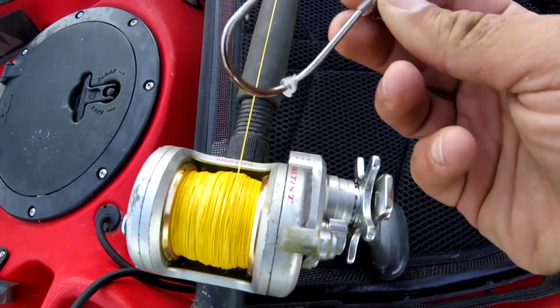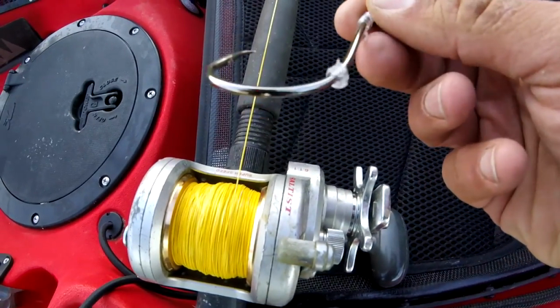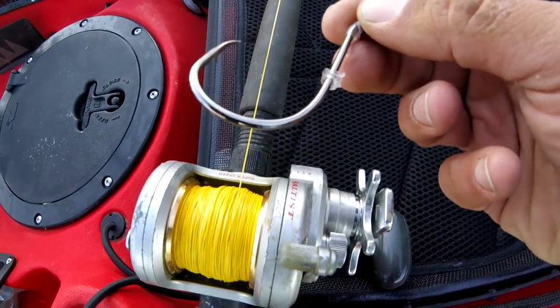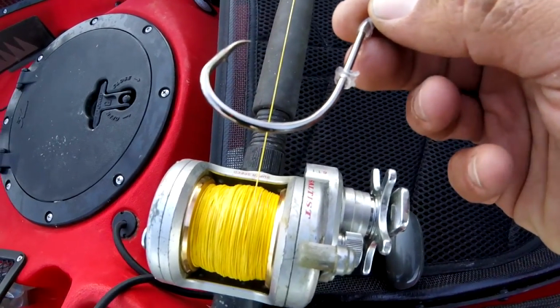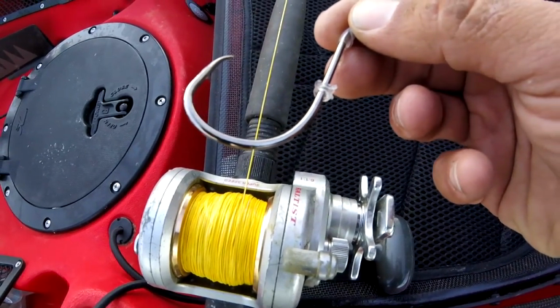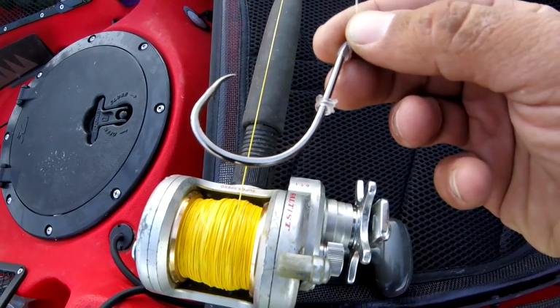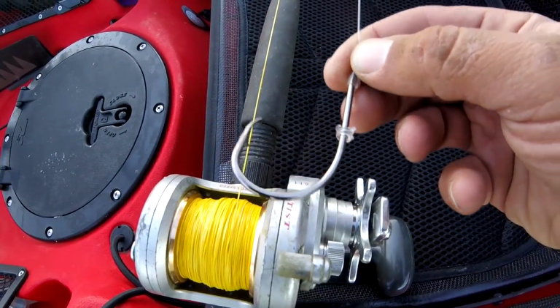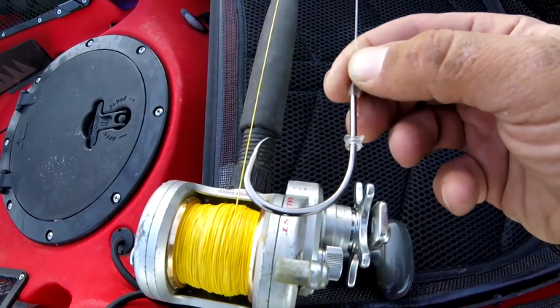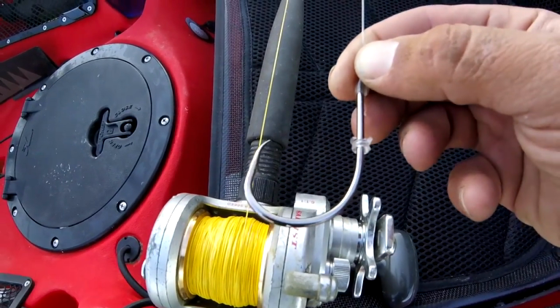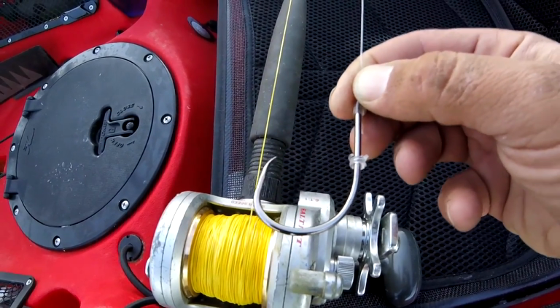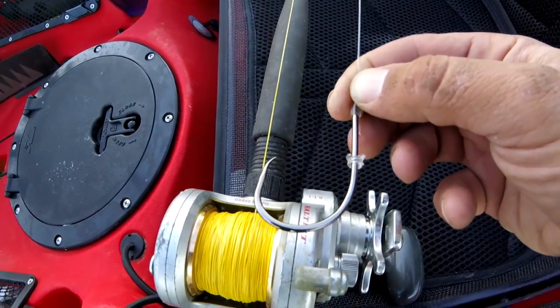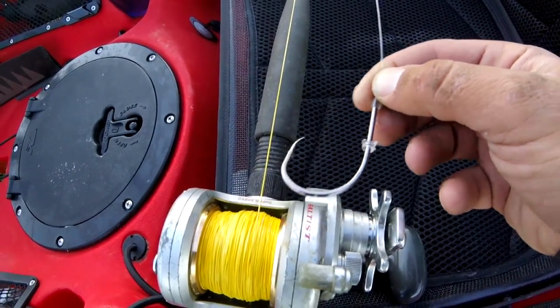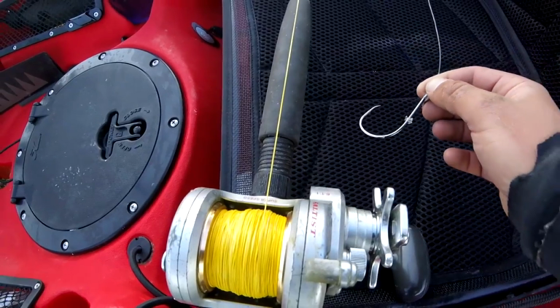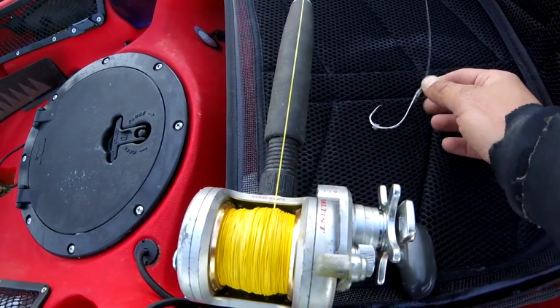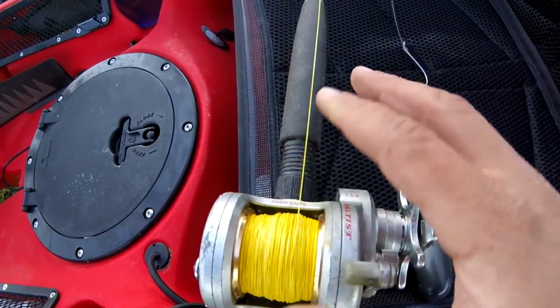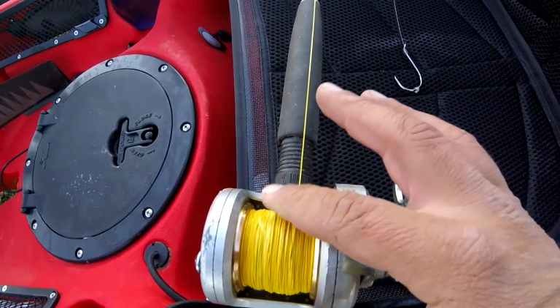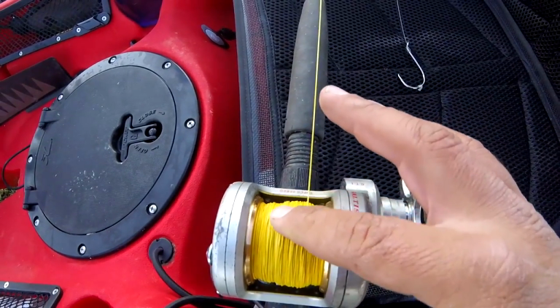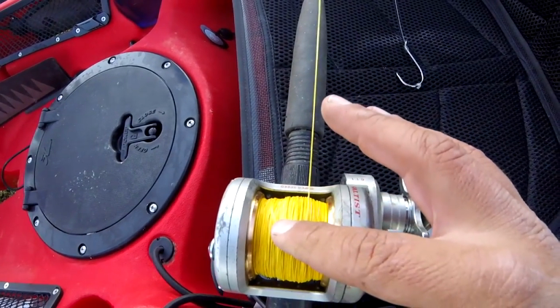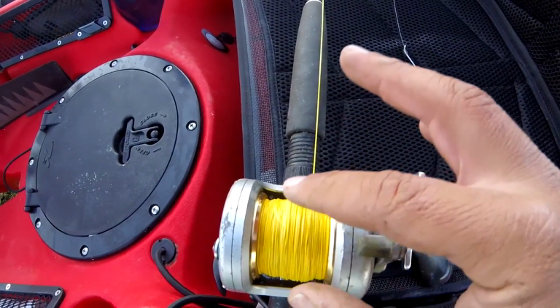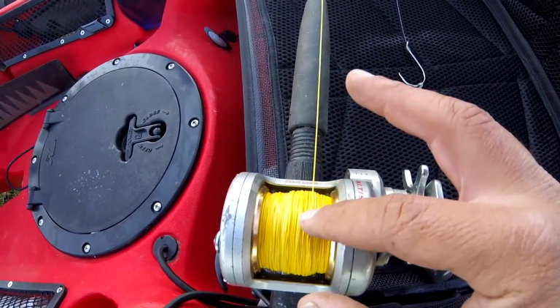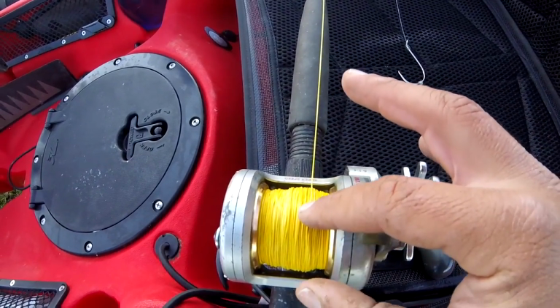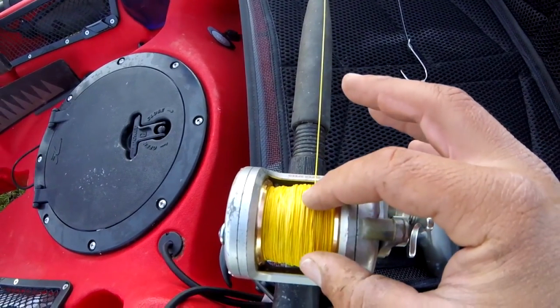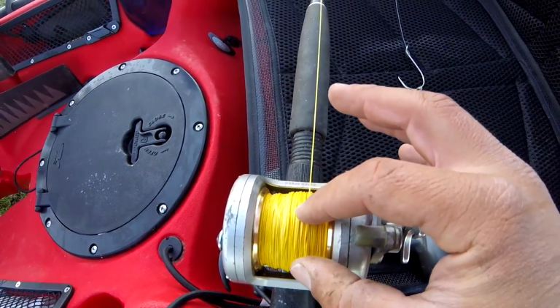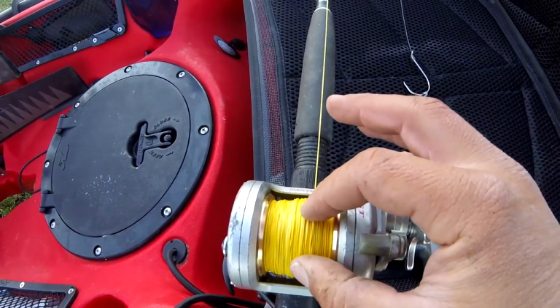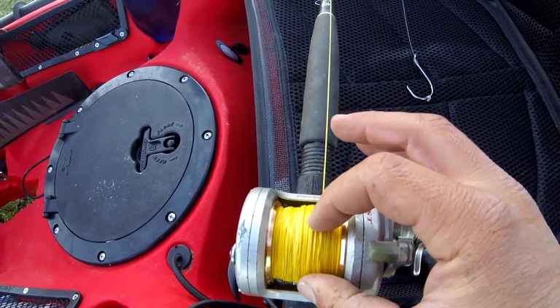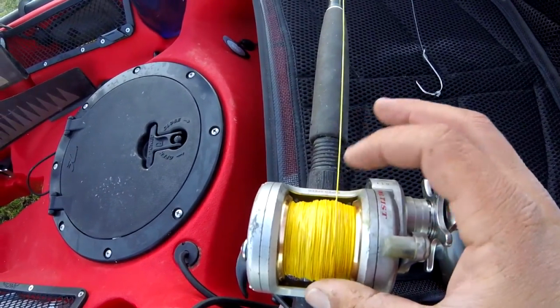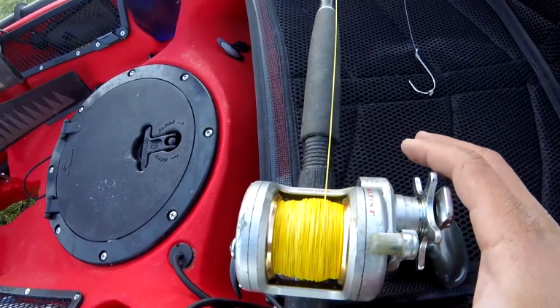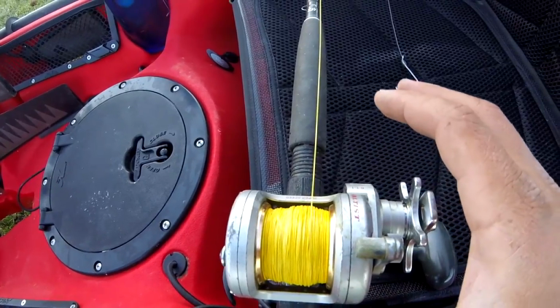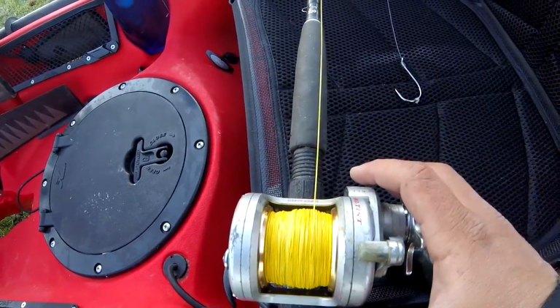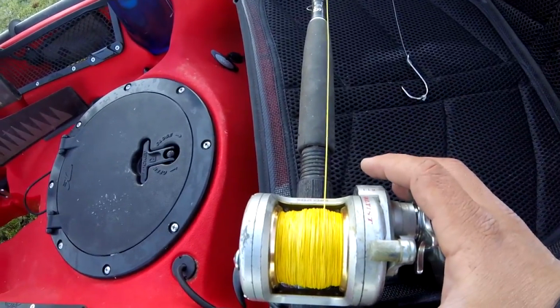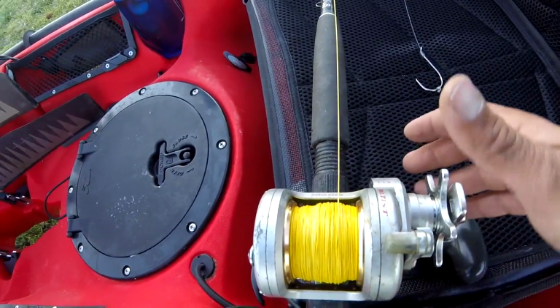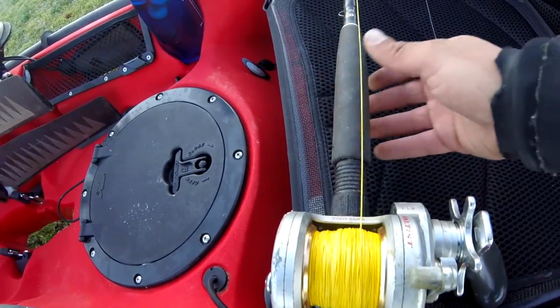Today I'm using a 10-0 Gamagatsu octopus hook. The reel is loaded up with 80-pound braided line, and some larger fish are in the mix on this old Daiwa Saltist.